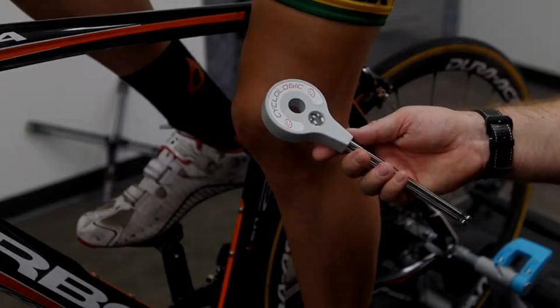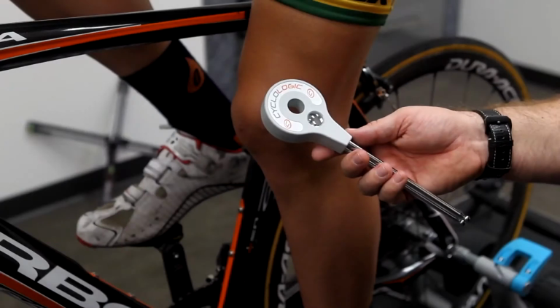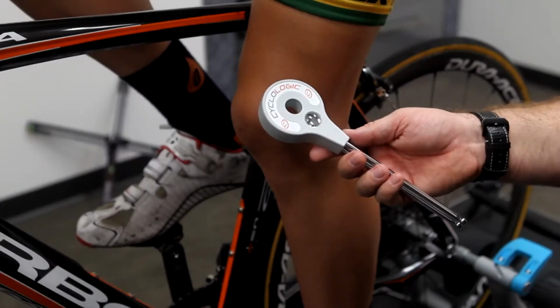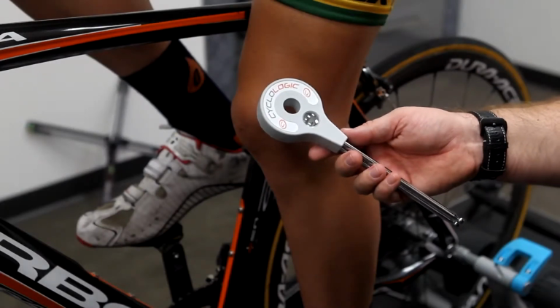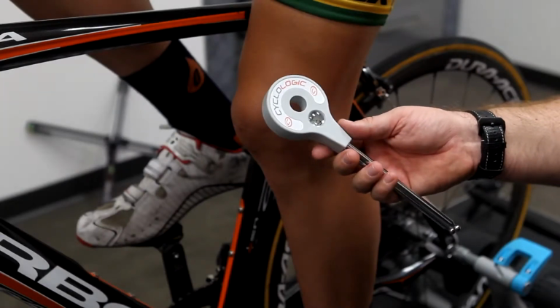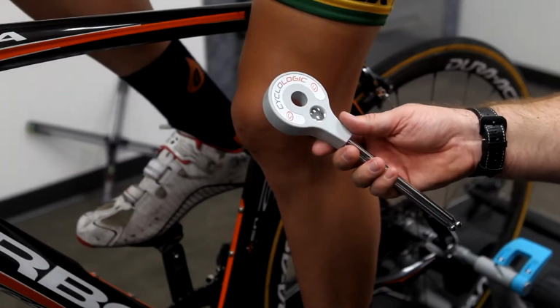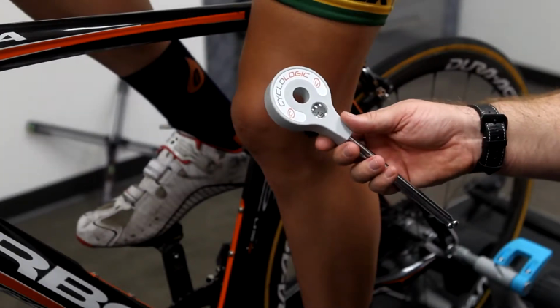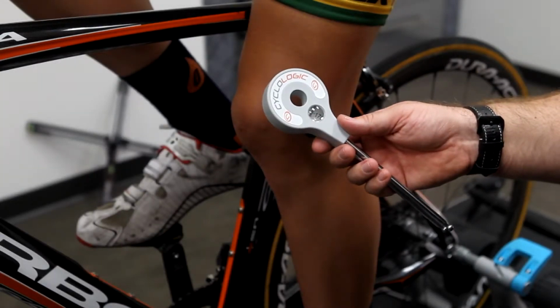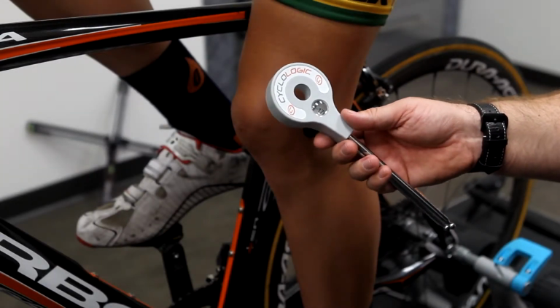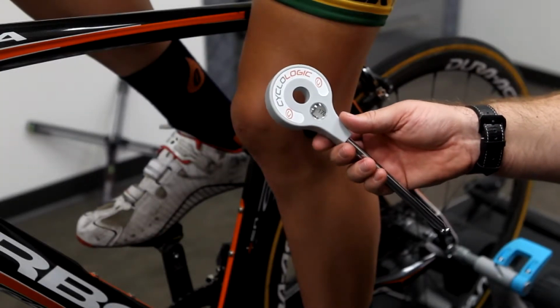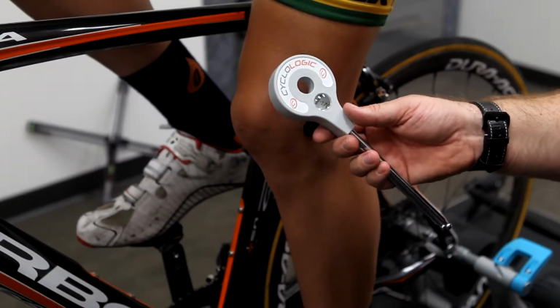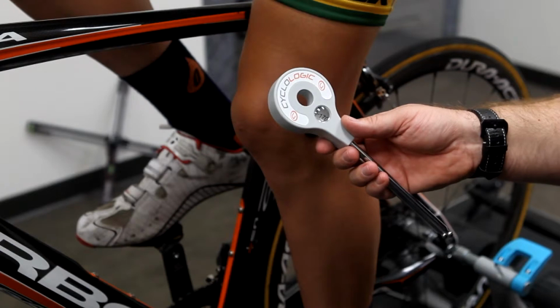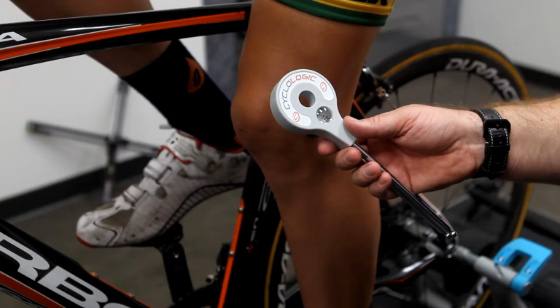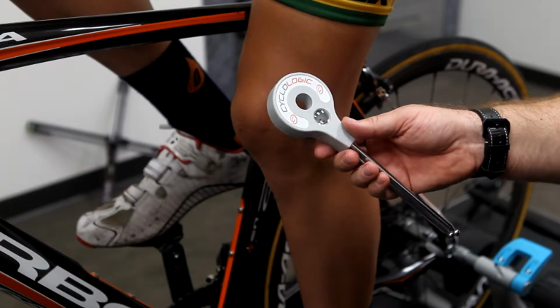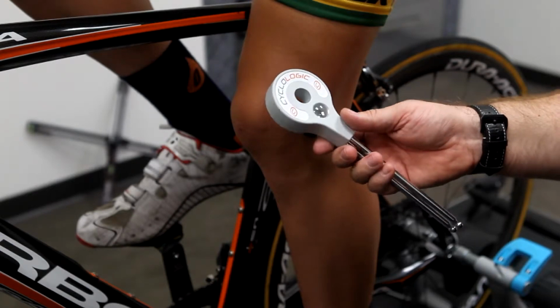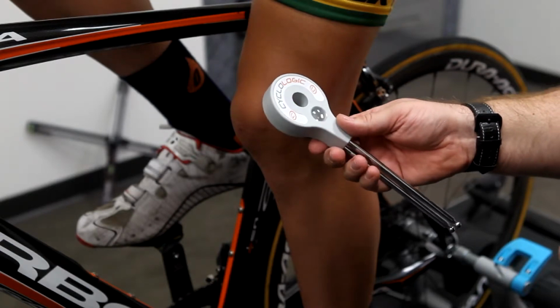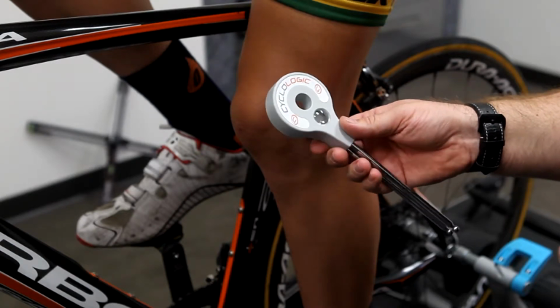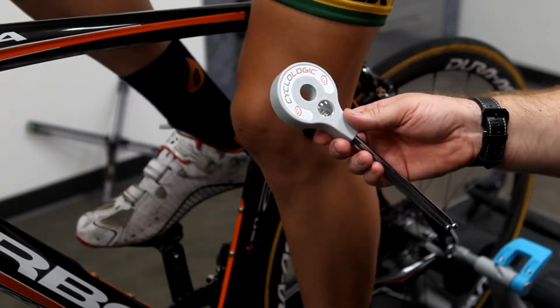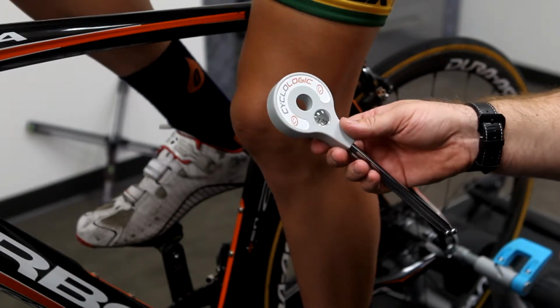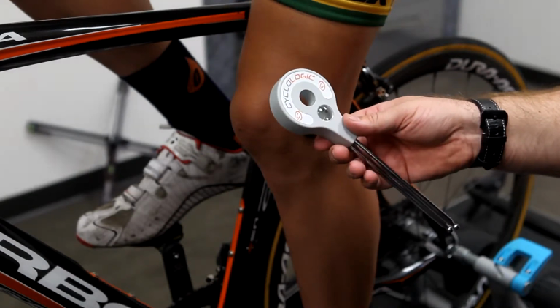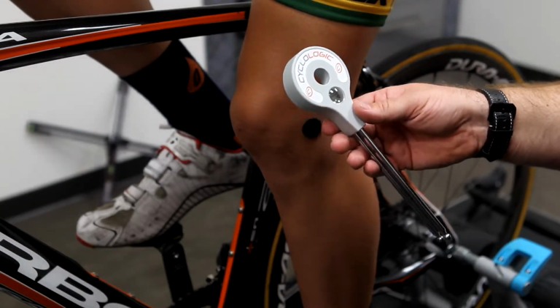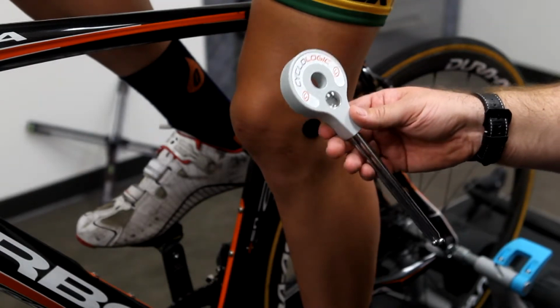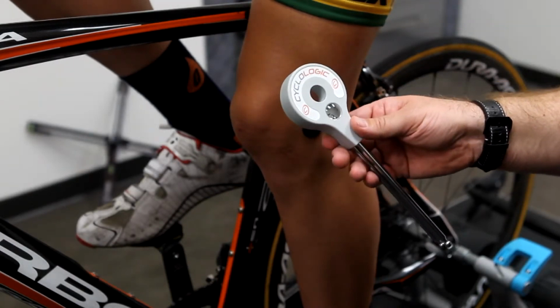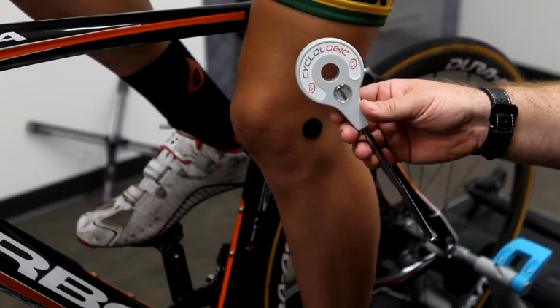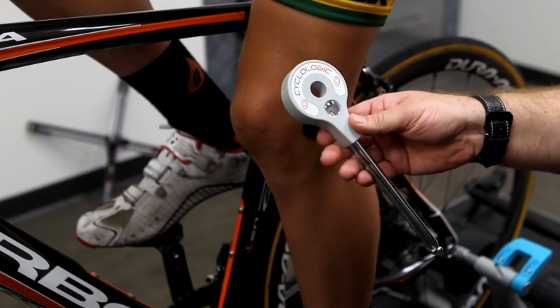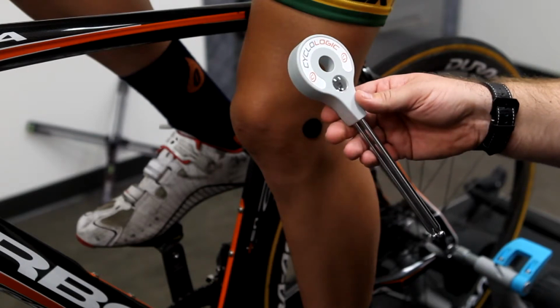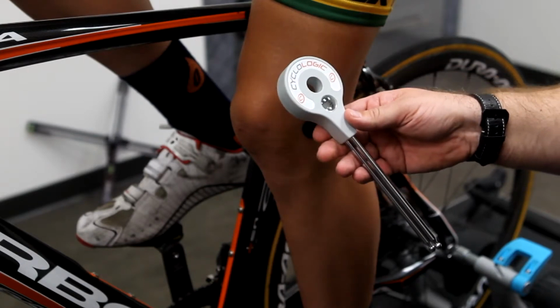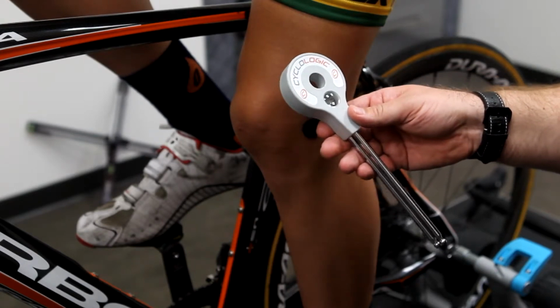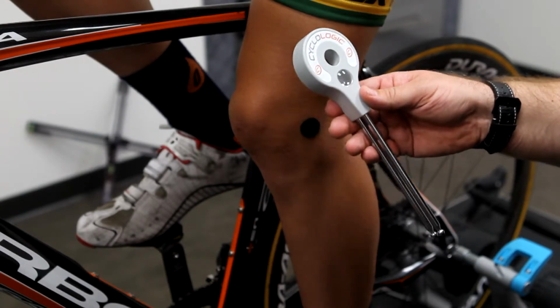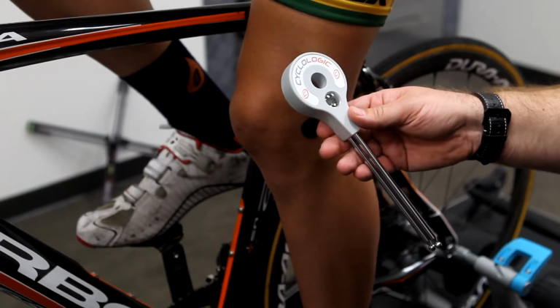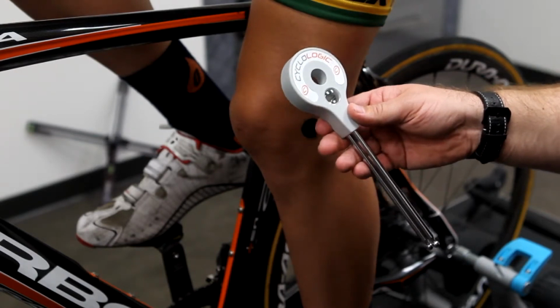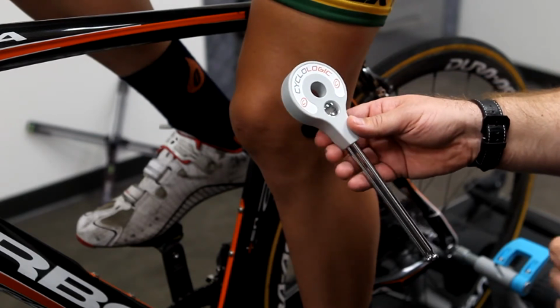A key part of a static bike fit is to establish the relationship between key landmarks on the body. We use the goniometer in order to establish the key landmarks on the bike for leg extension, torso angle, and several other things during the fit process.